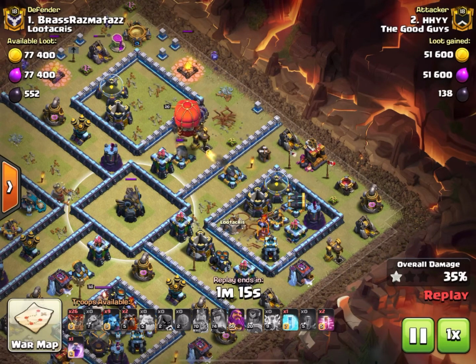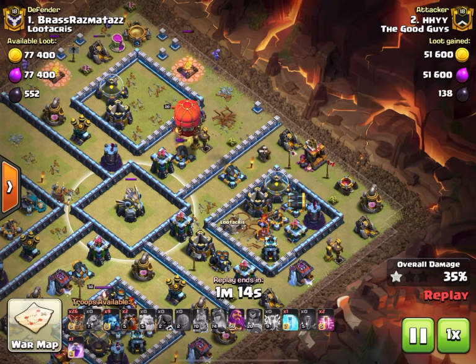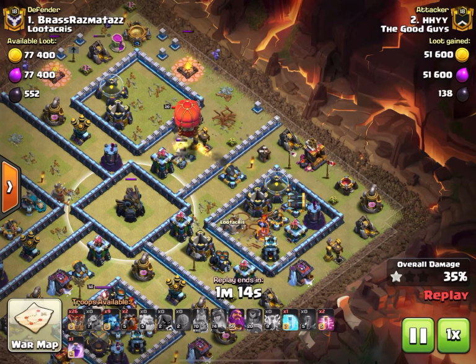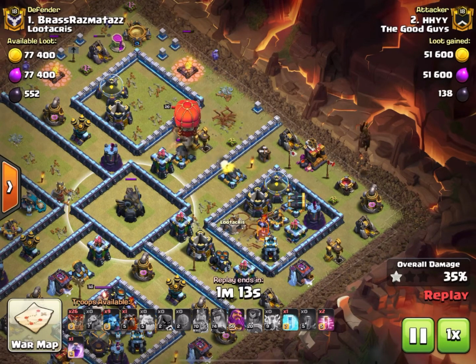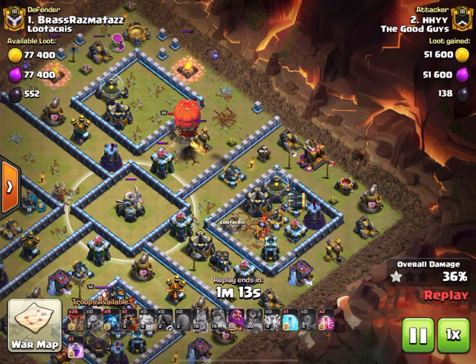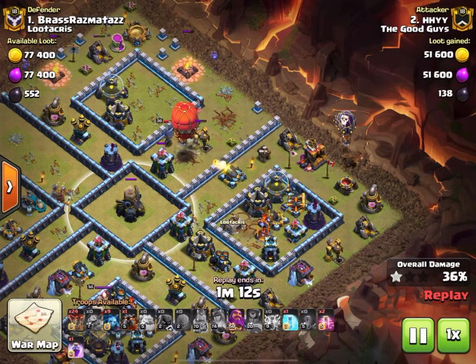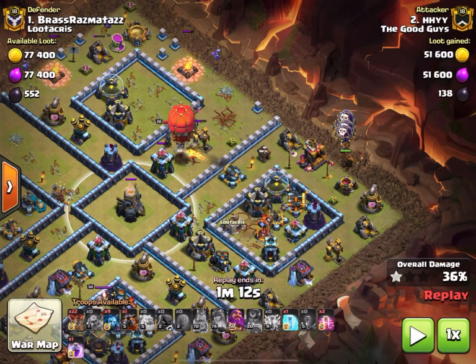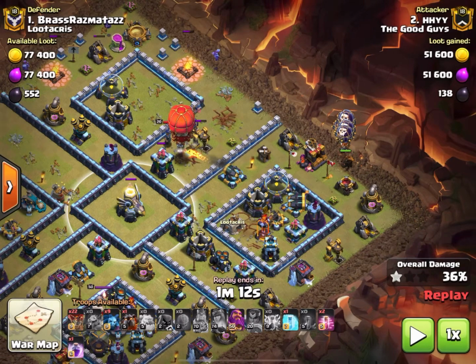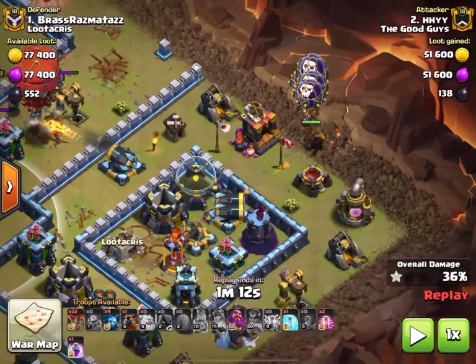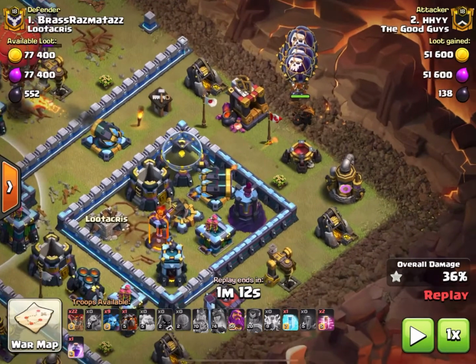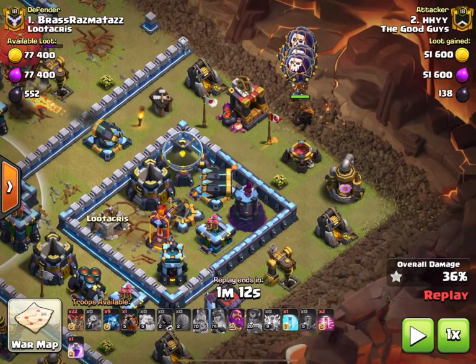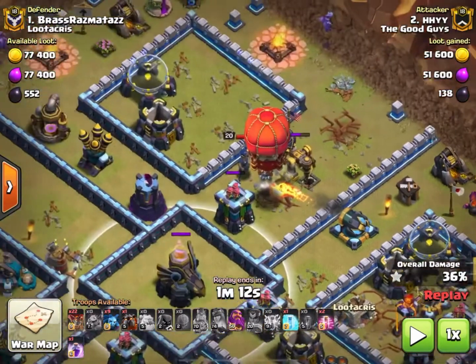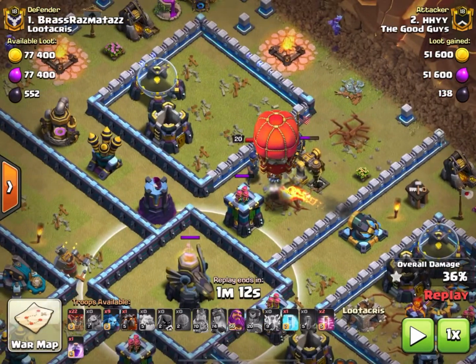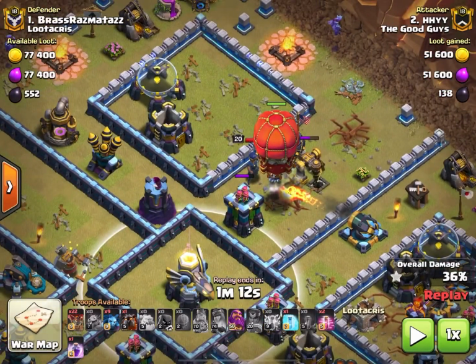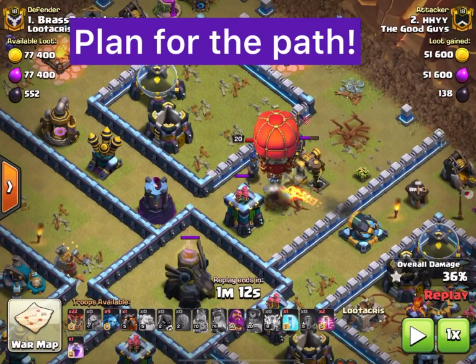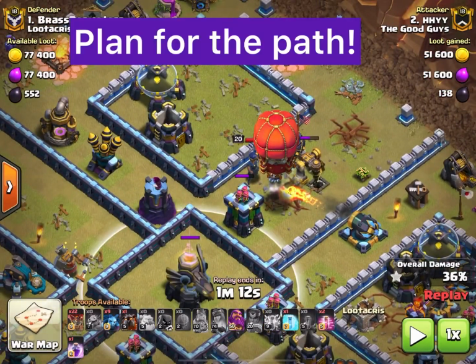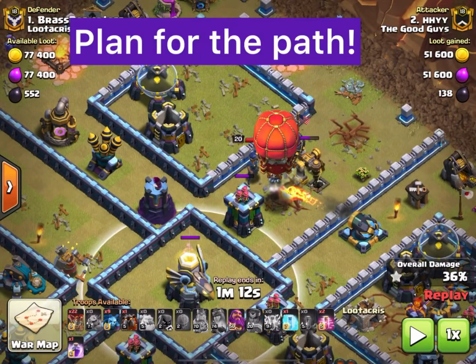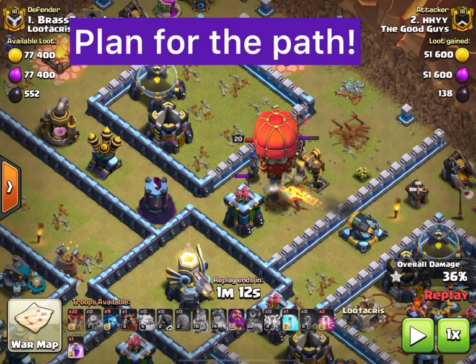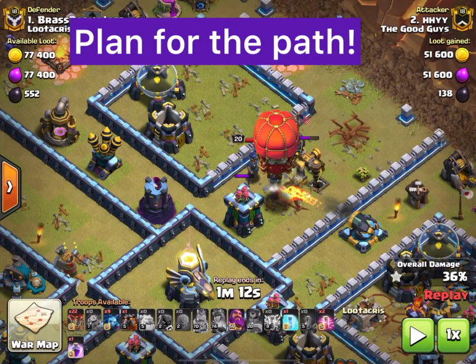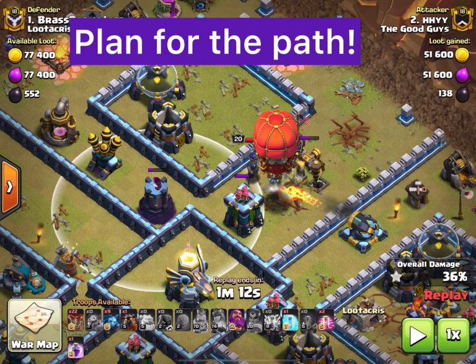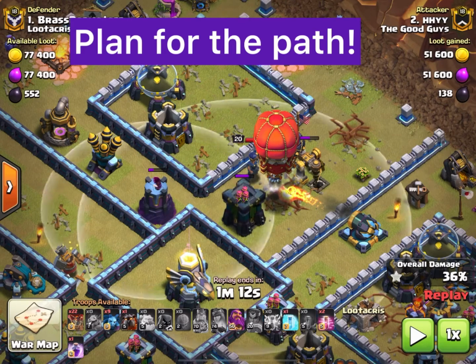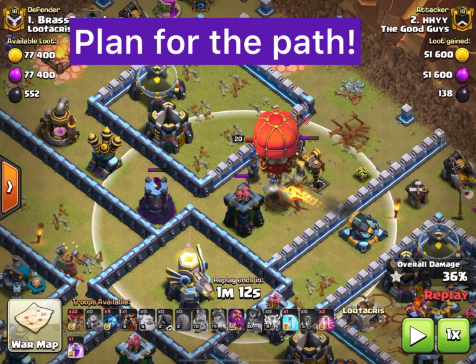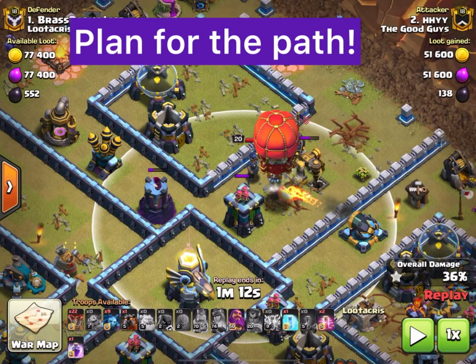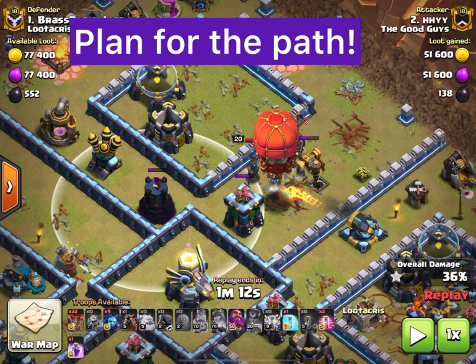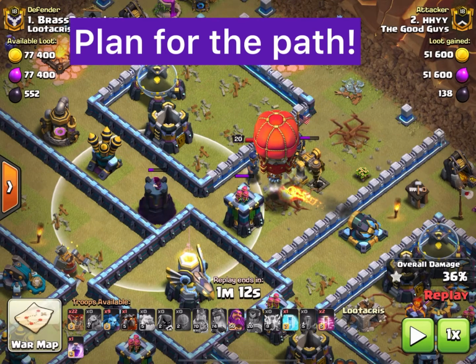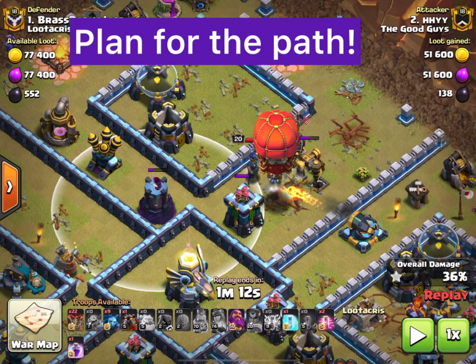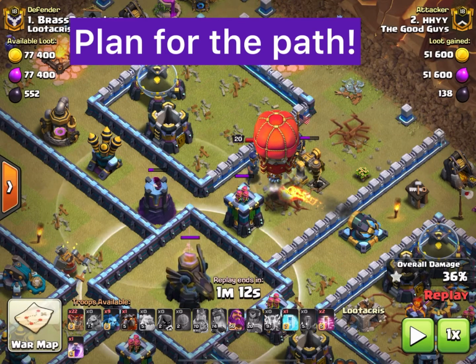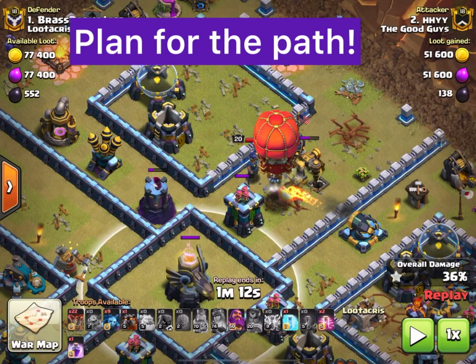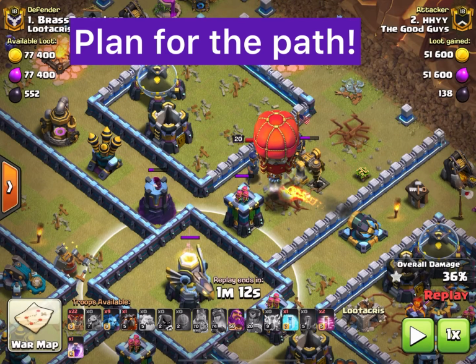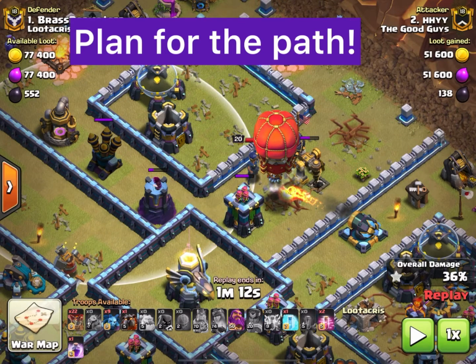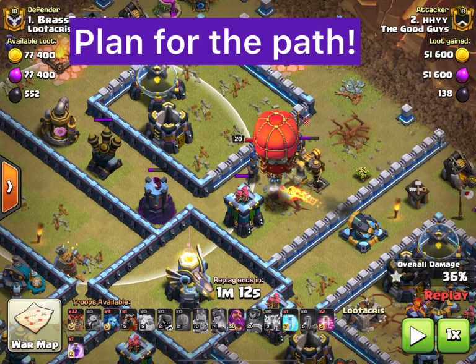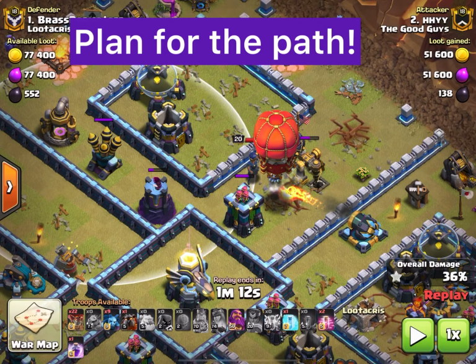The stone slammer is going to head in toward that eagle artillery — traditional lalo. The stone slammer gets the eagle; the royal champion hits the archer tower and the wizard tower, which directs the stone slammer to head to the middle. She takes out this air defense and then comes back to join us.